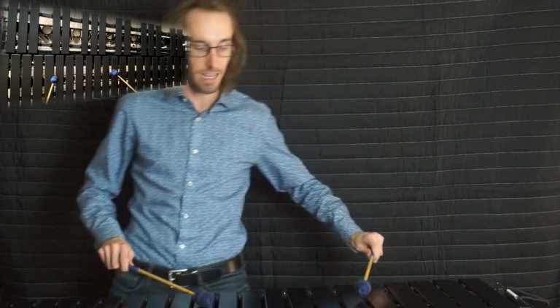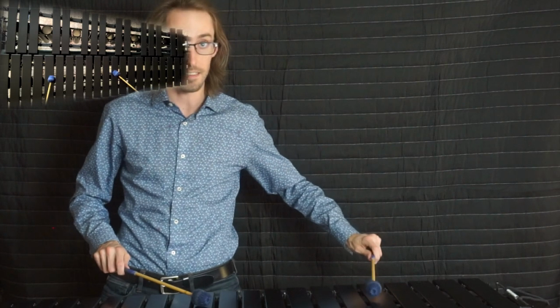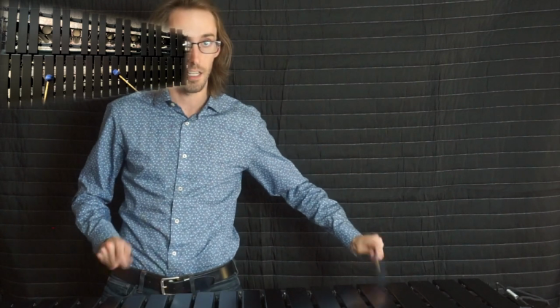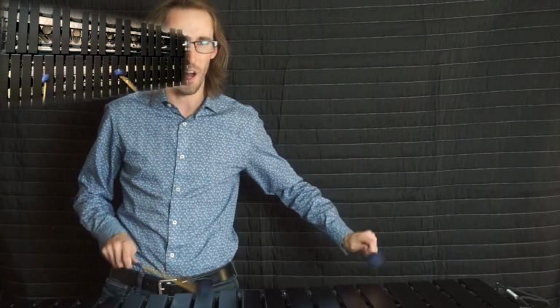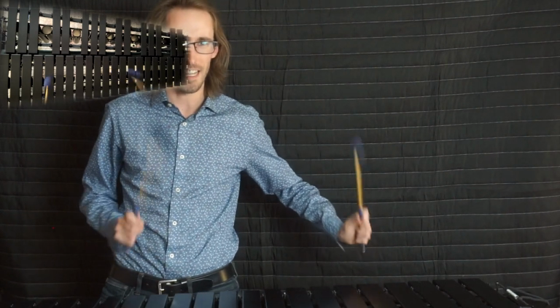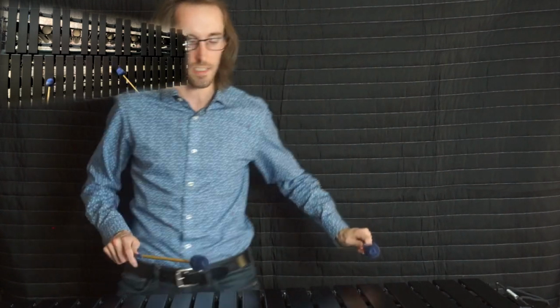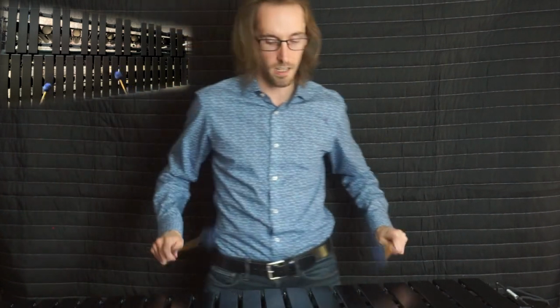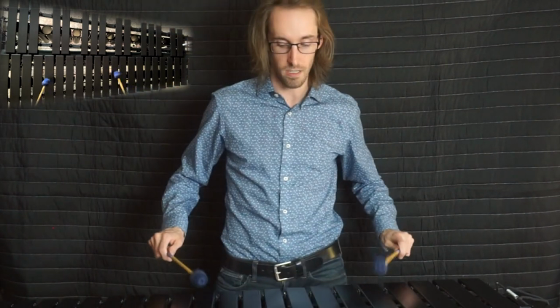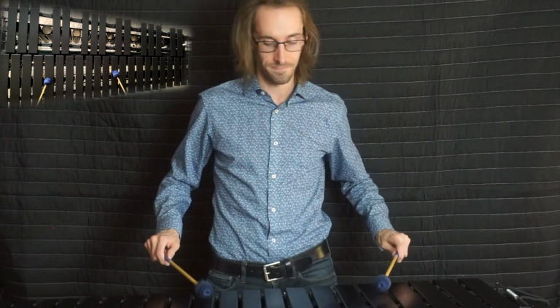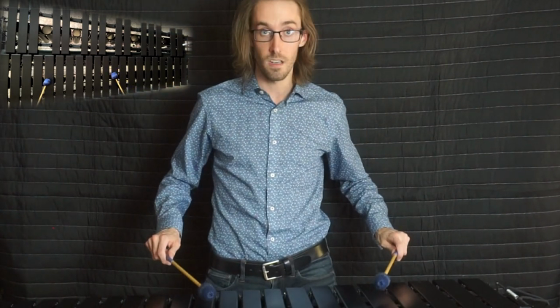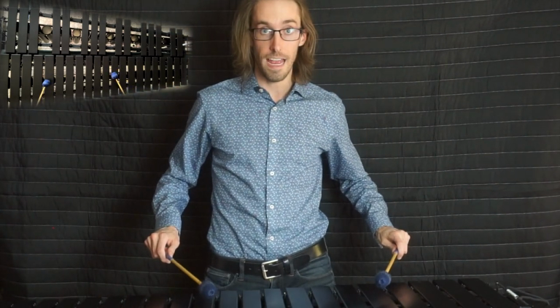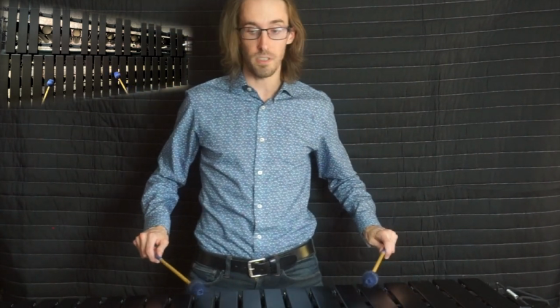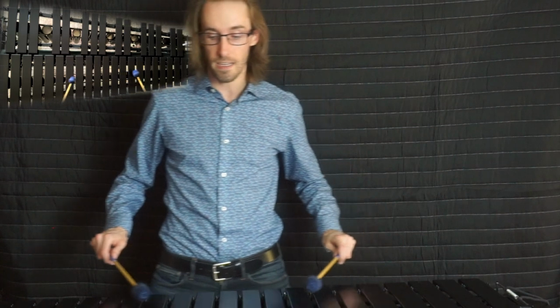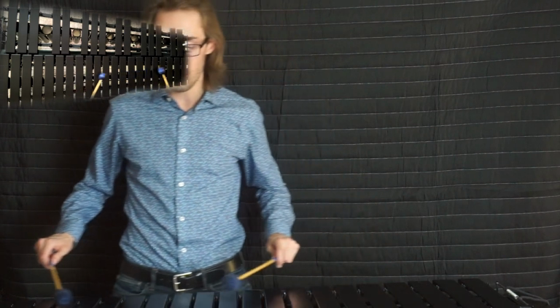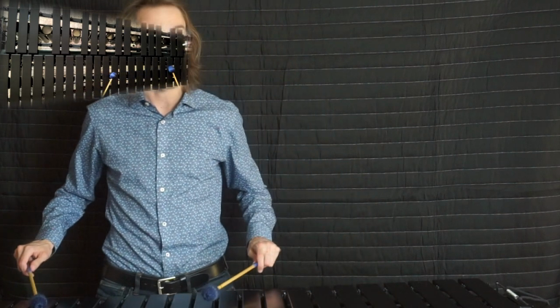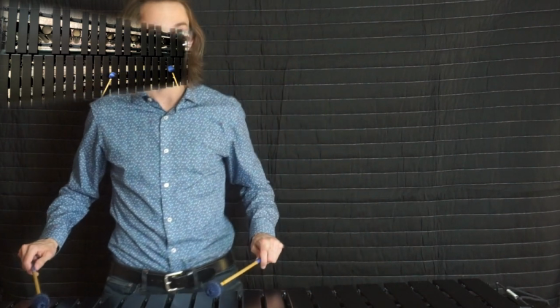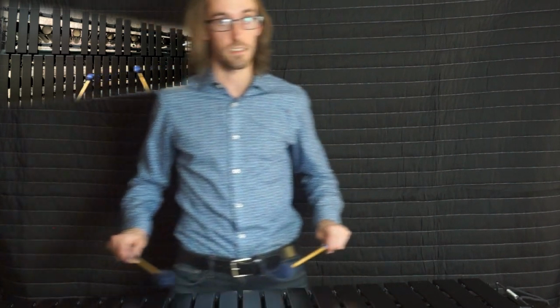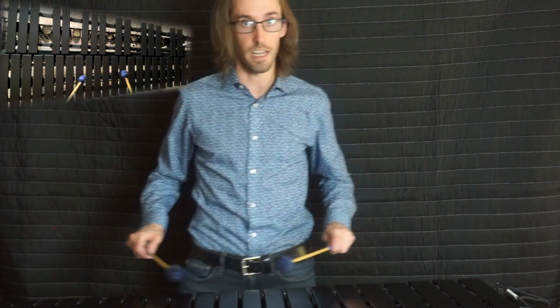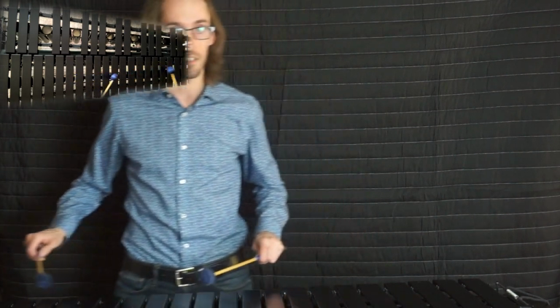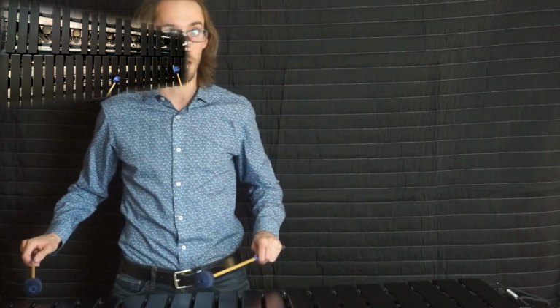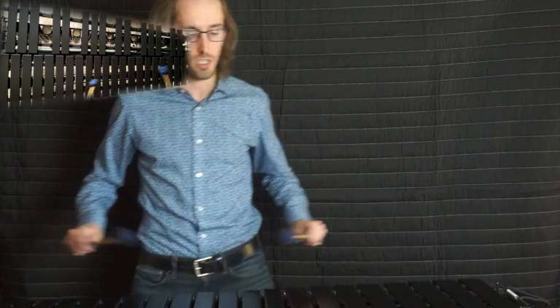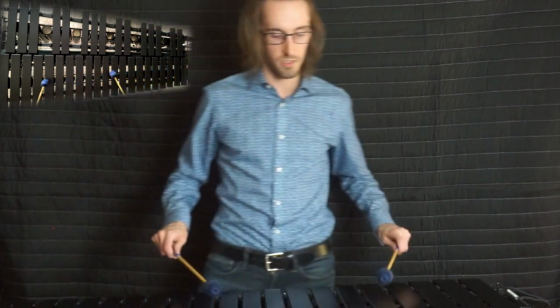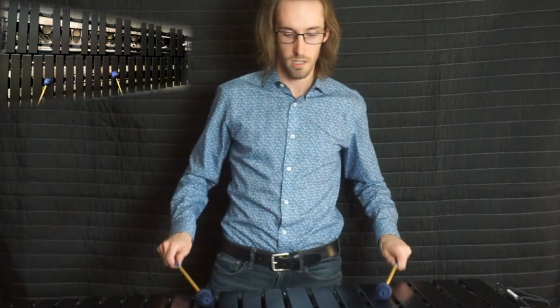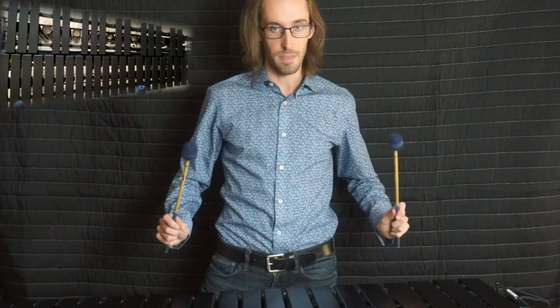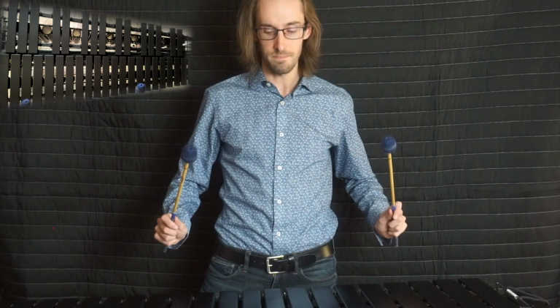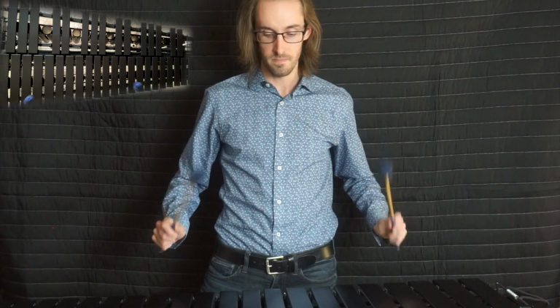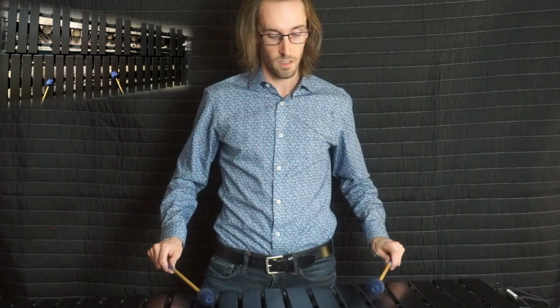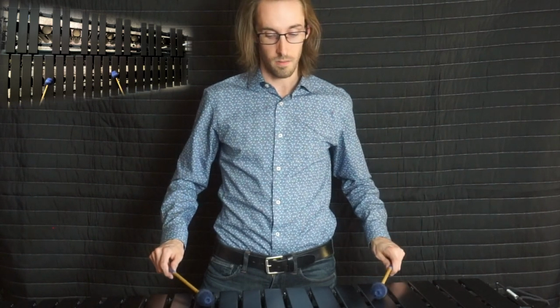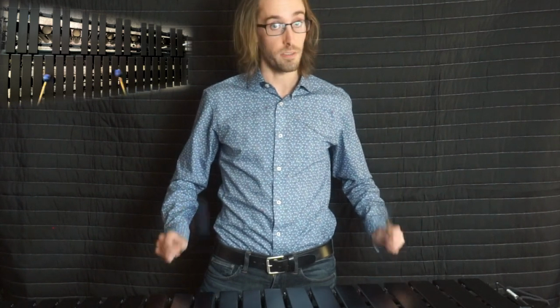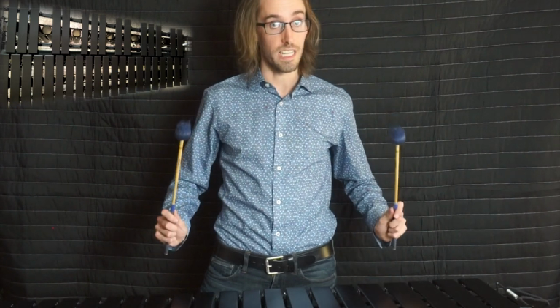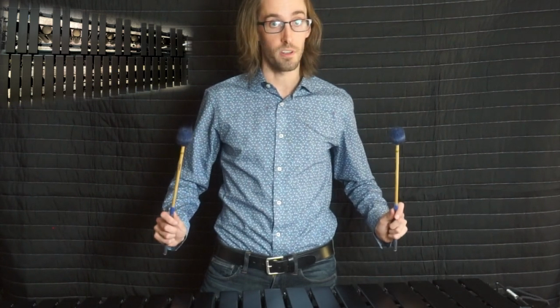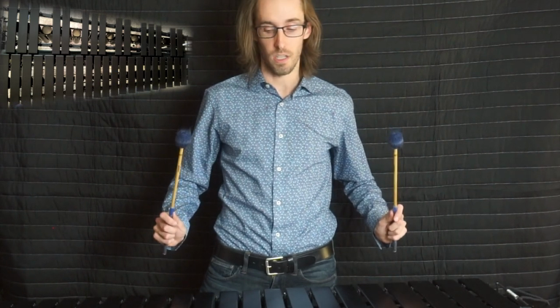I'm not offset to one side — I'm centered. As I play, I'm scooching down the instrument. I'm actually doing the lunge, so I begin prepped to the top and go through the motion.